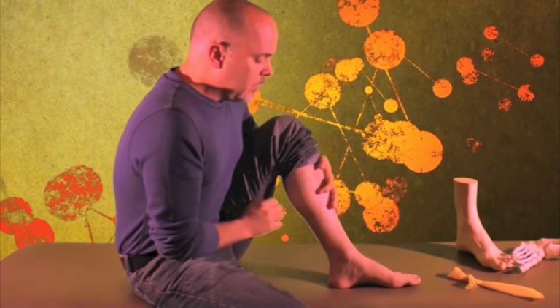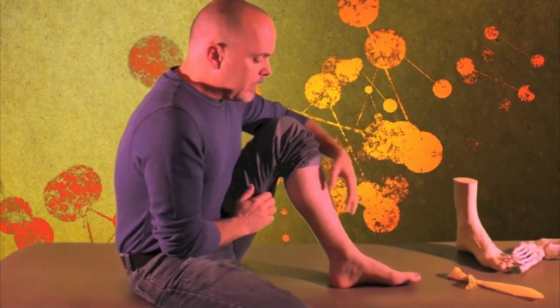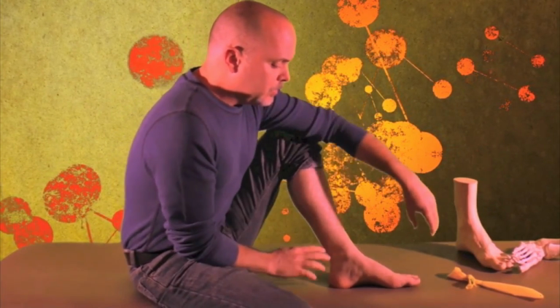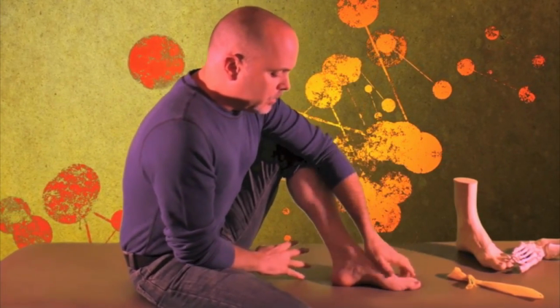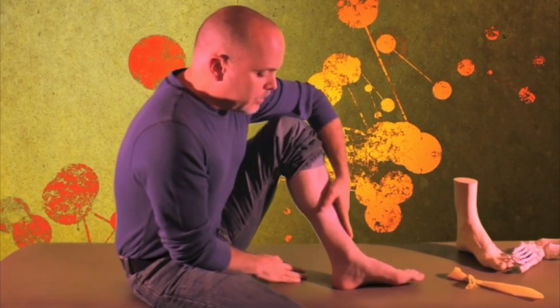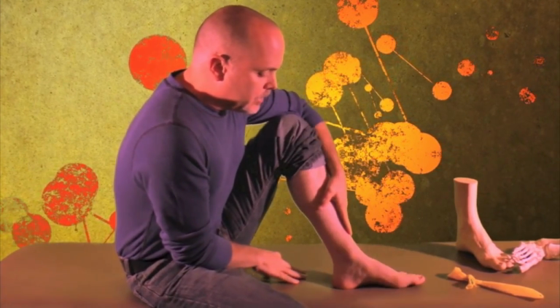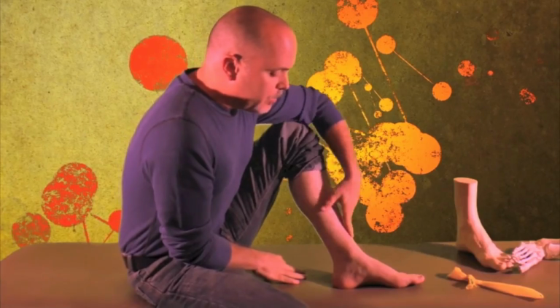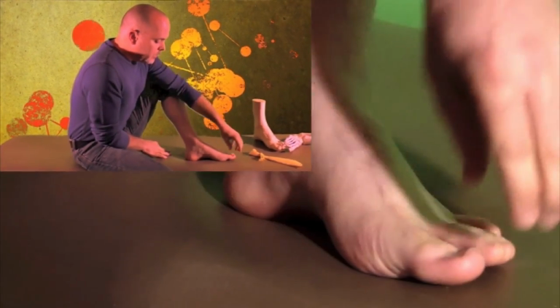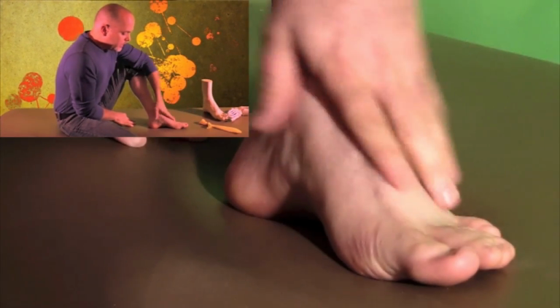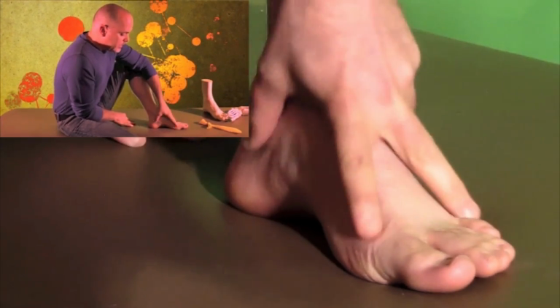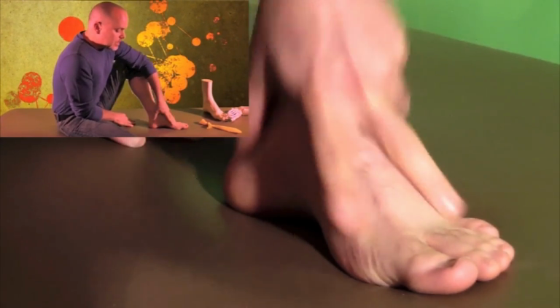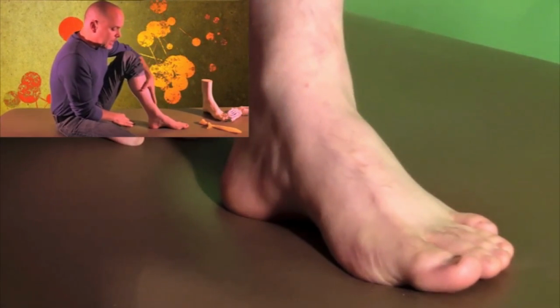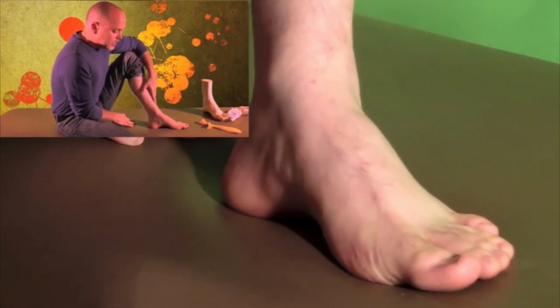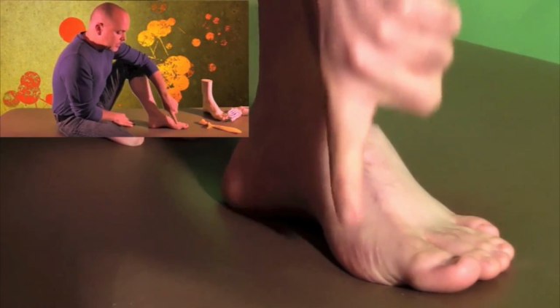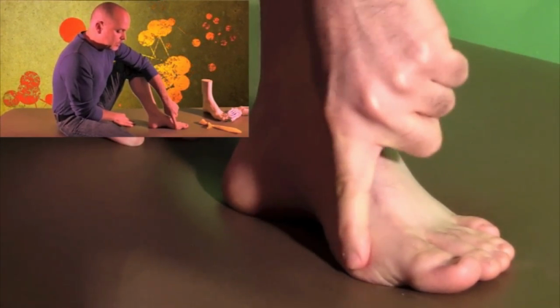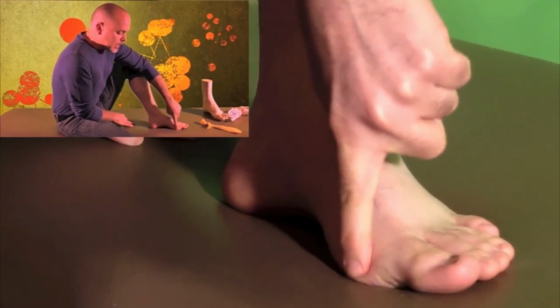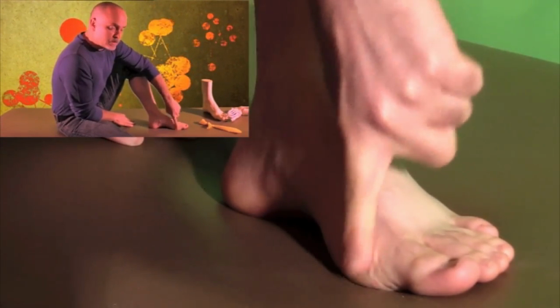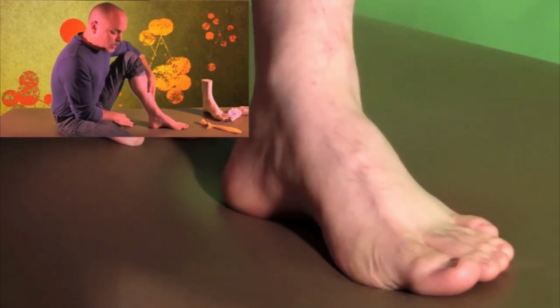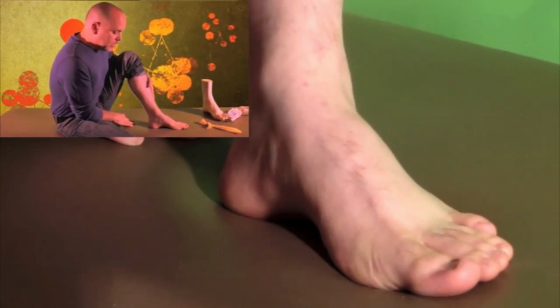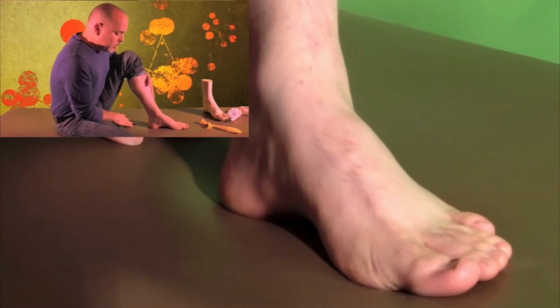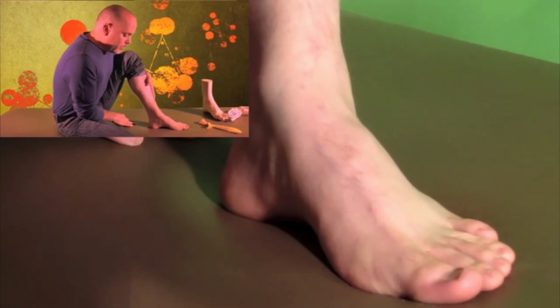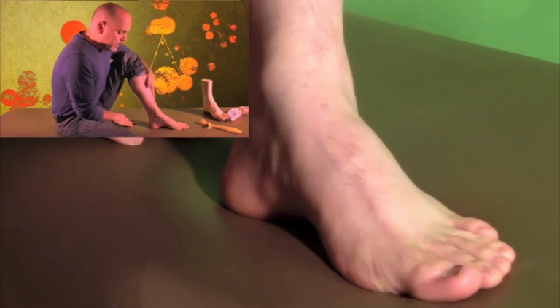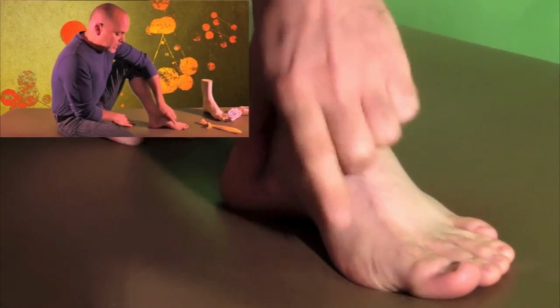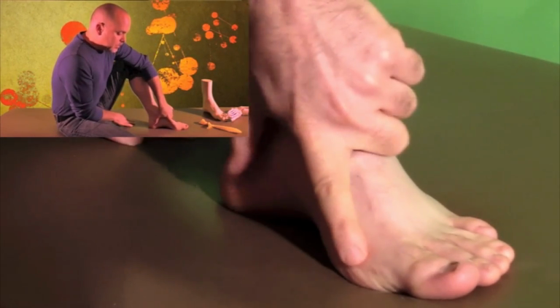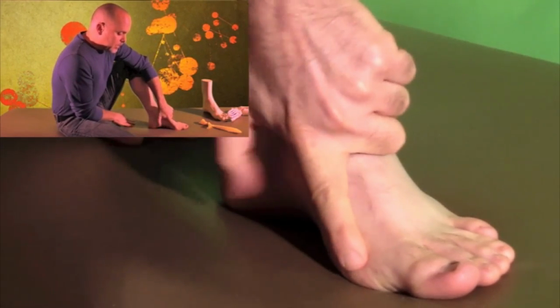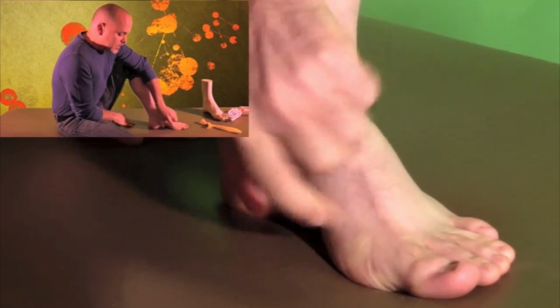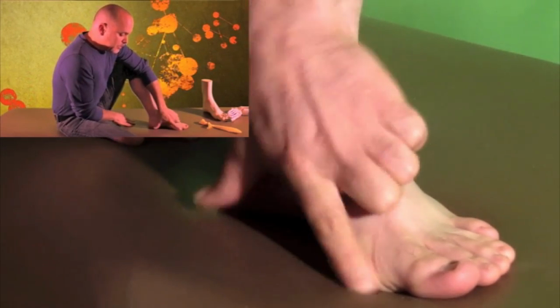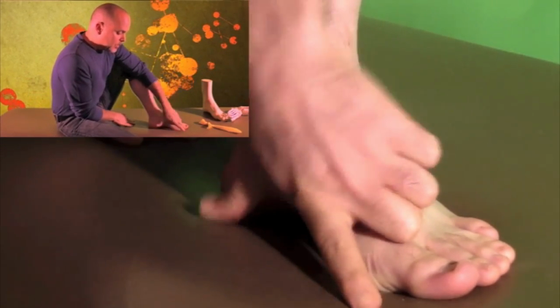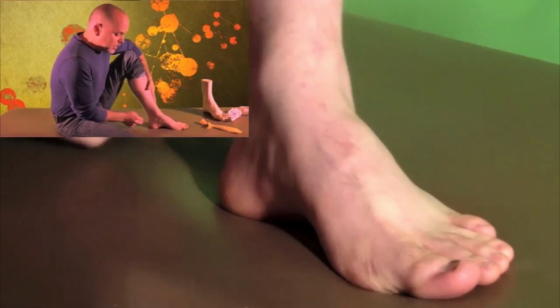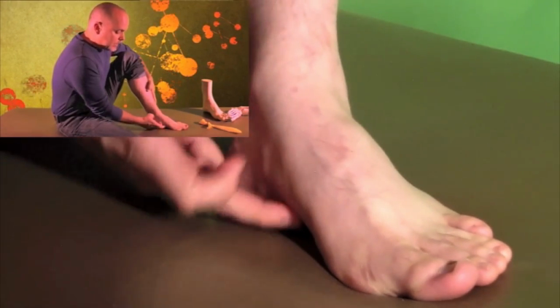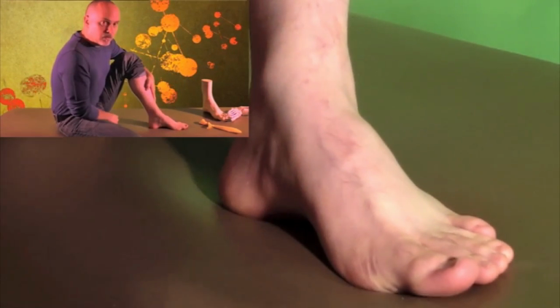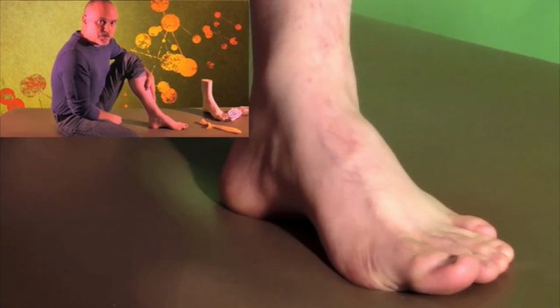When we get into looking at the foot and its tripod, we'd like to see that tripod anchoring so that the medial tripod stays put, so that when we load the foot, that medial tripod does not splay forward, allowing that medial arch to drop.